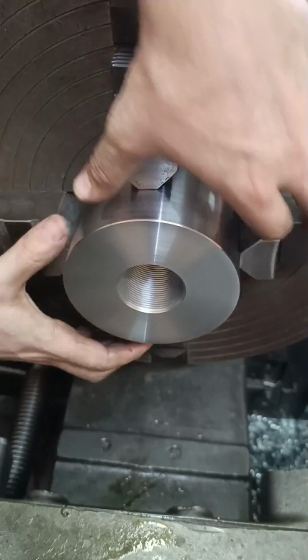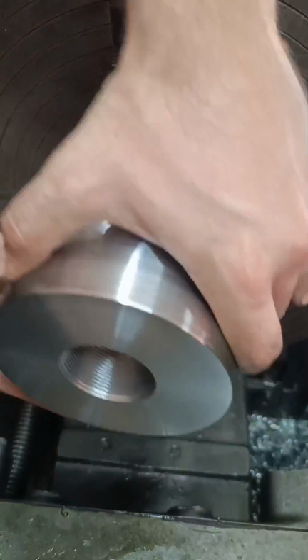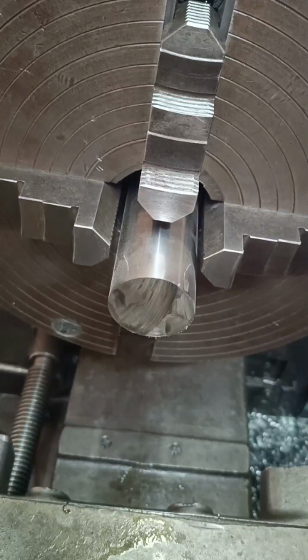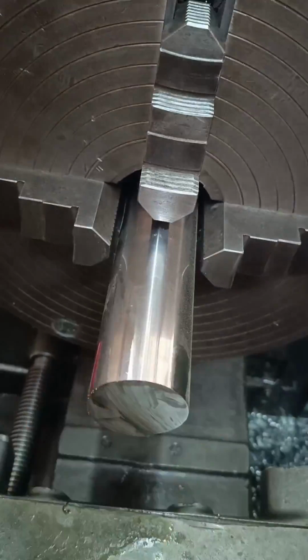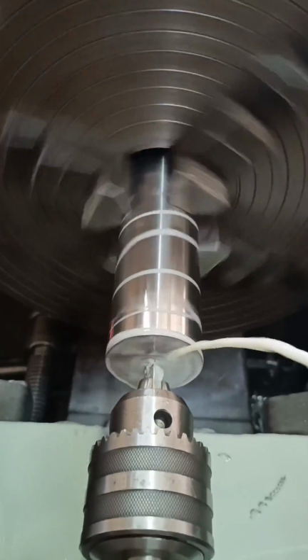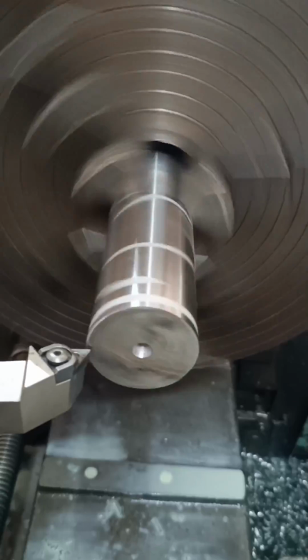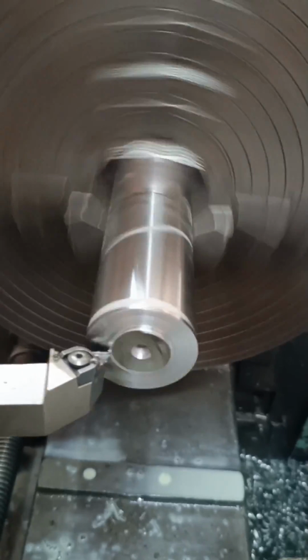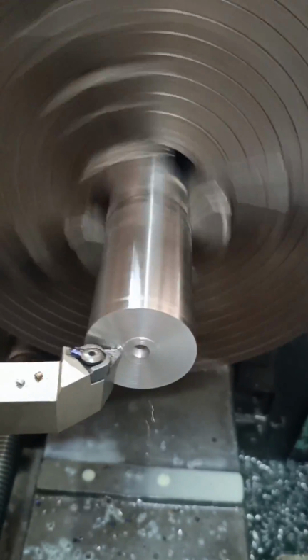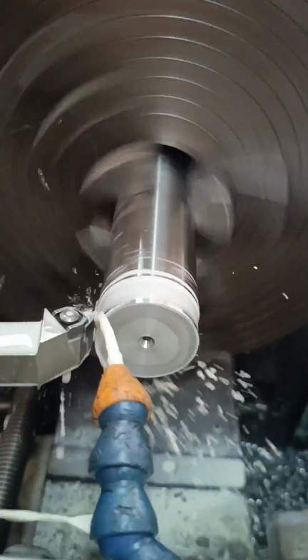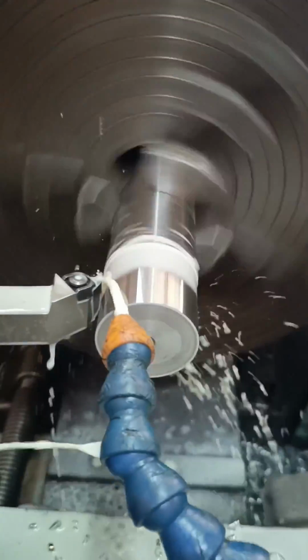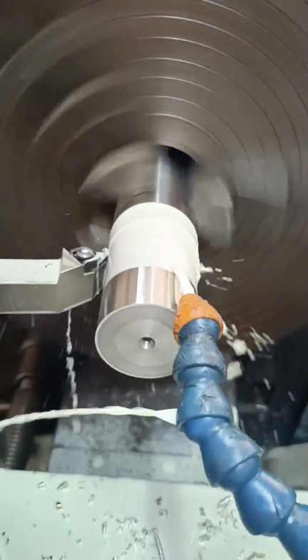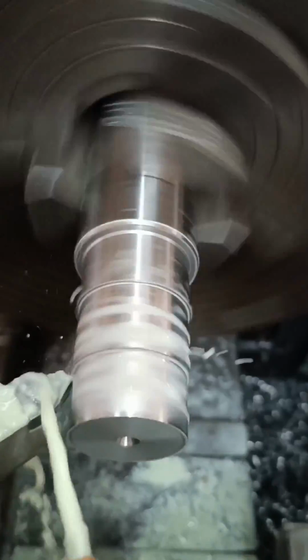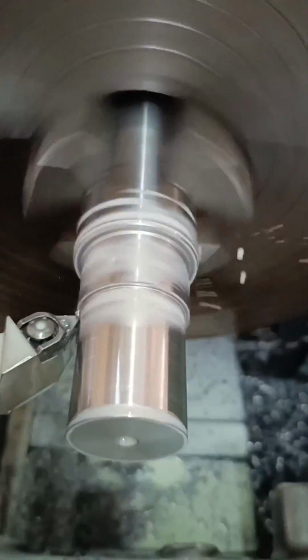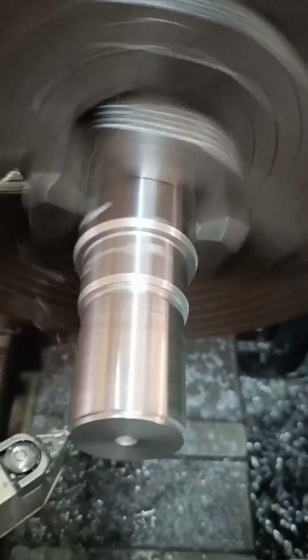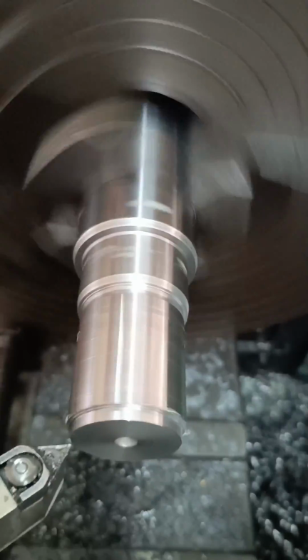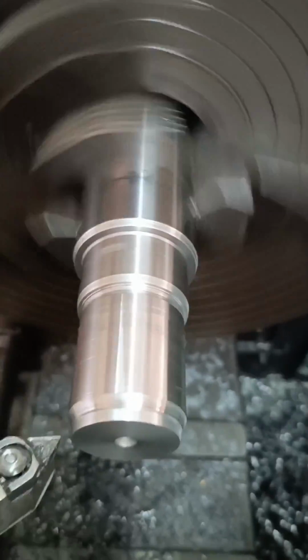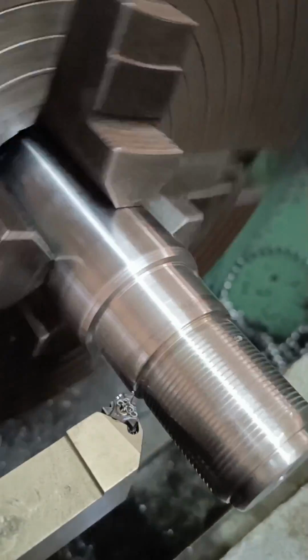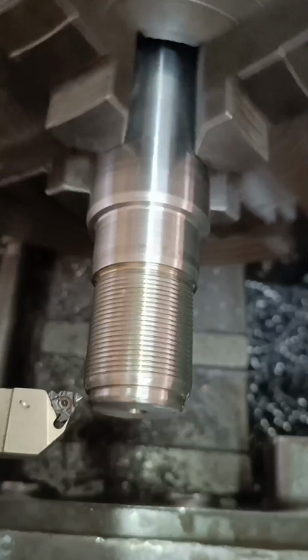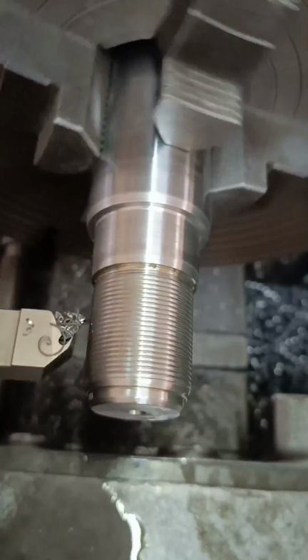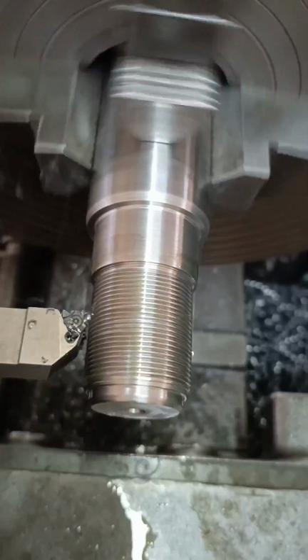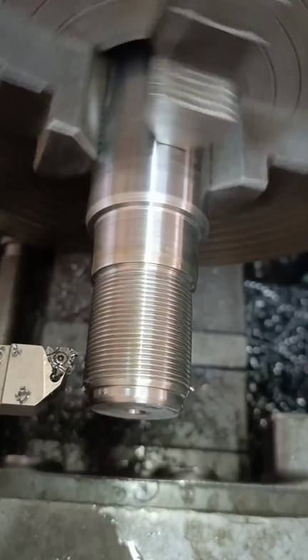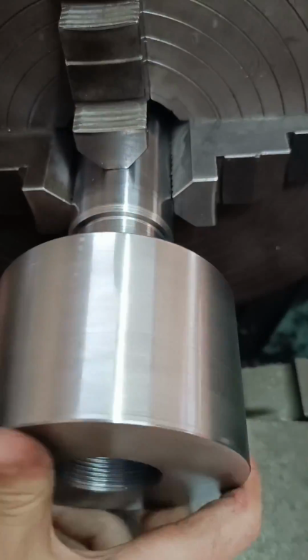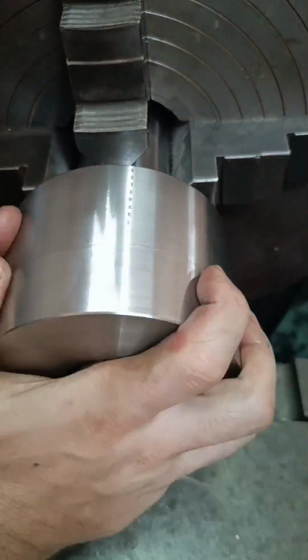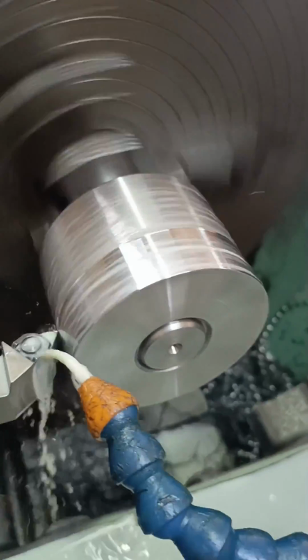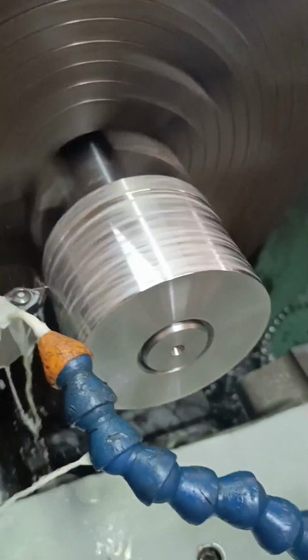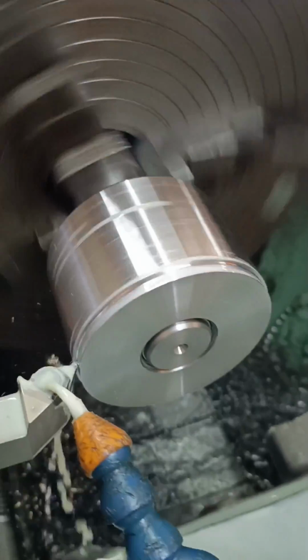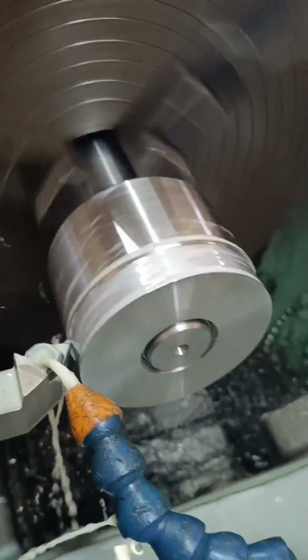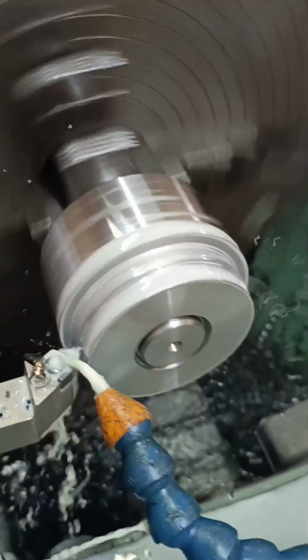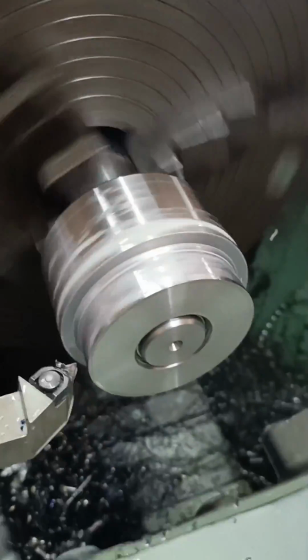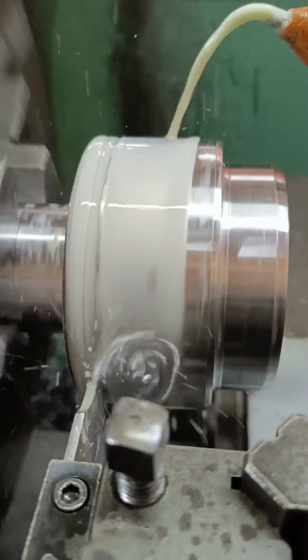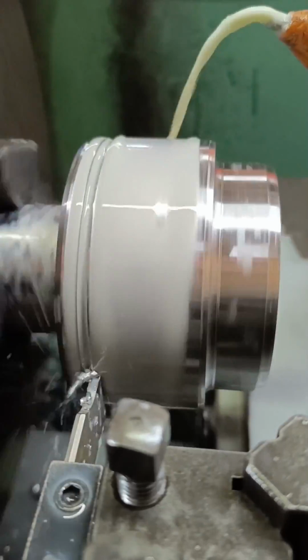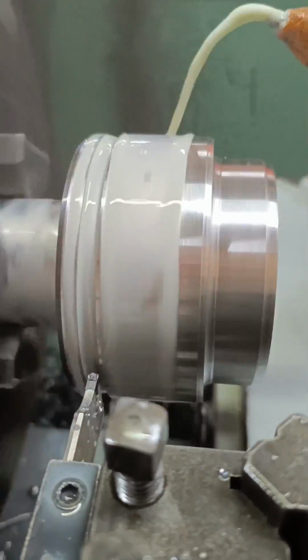I really enjoyed building the cylinder. Most of my work is repairs, so when I have a job to fabricate something from scratch, it's just so much more satisfying to me.